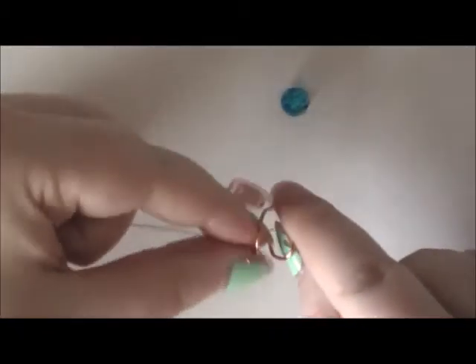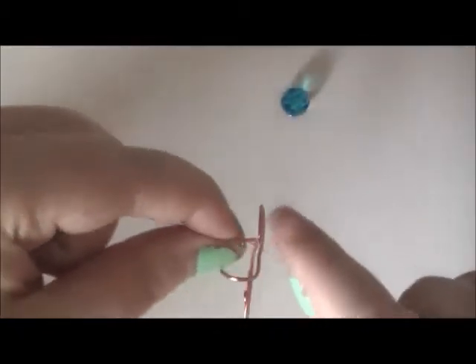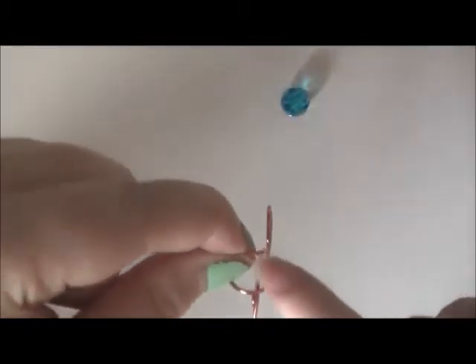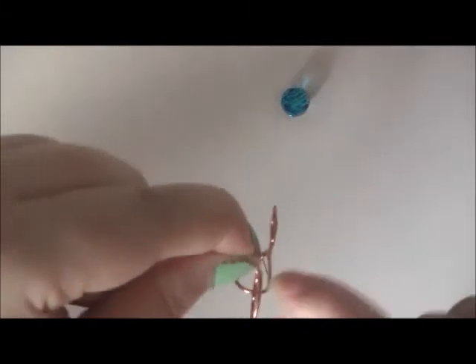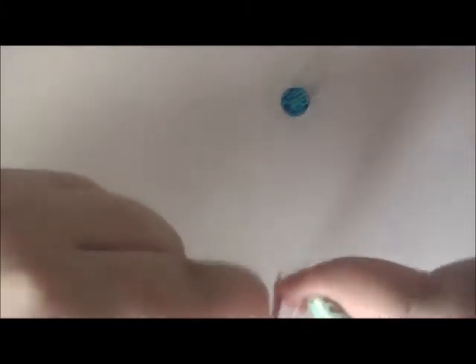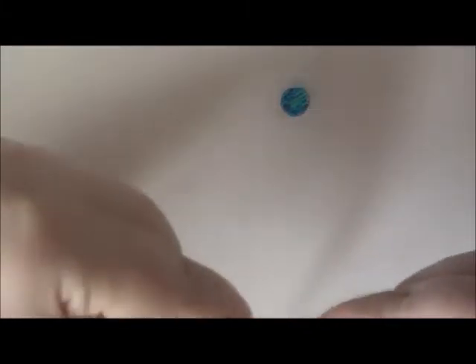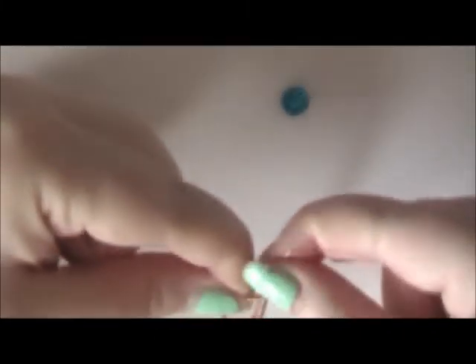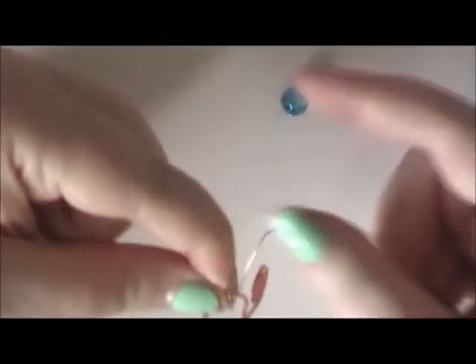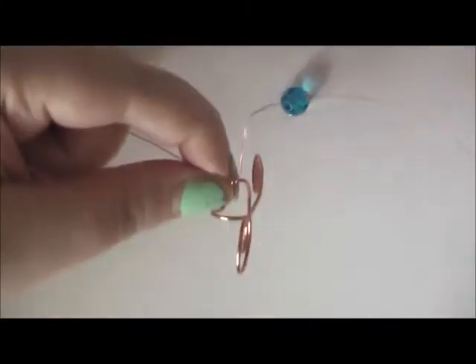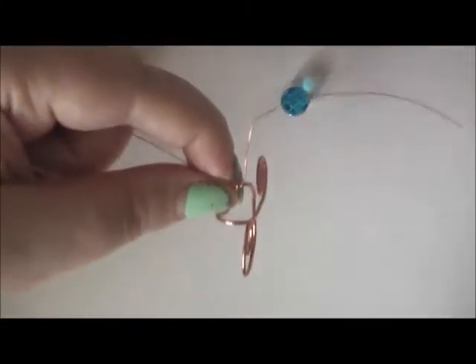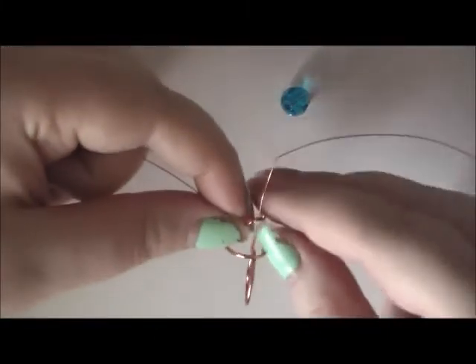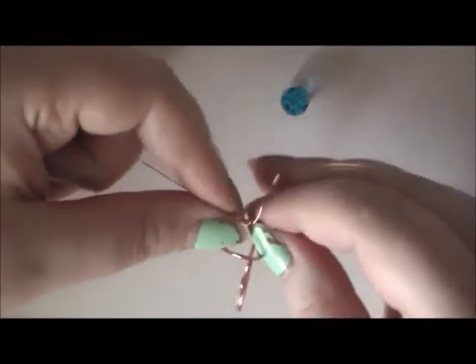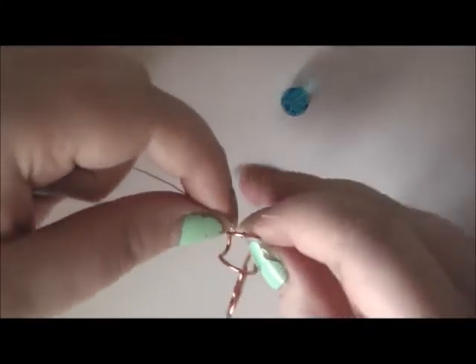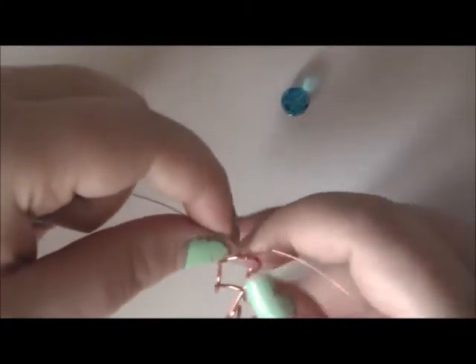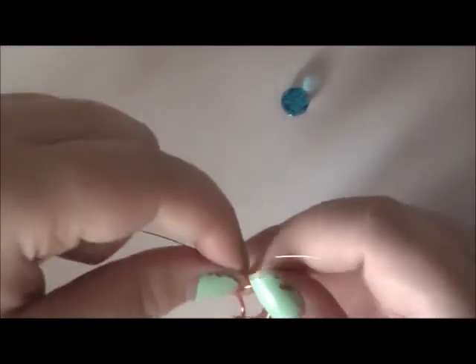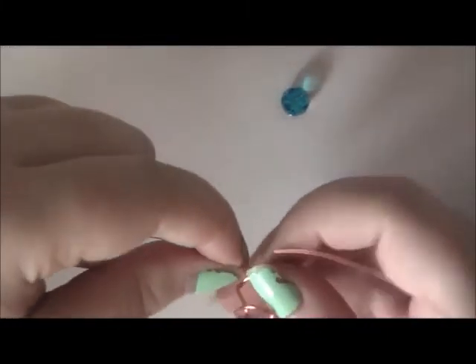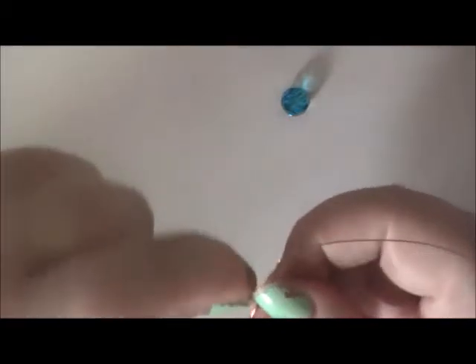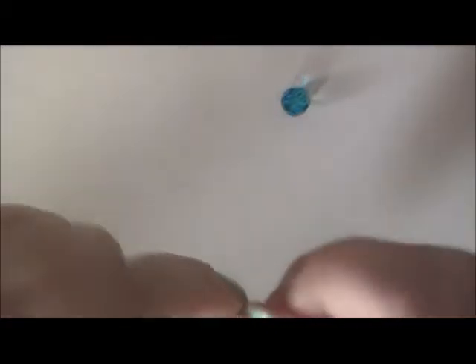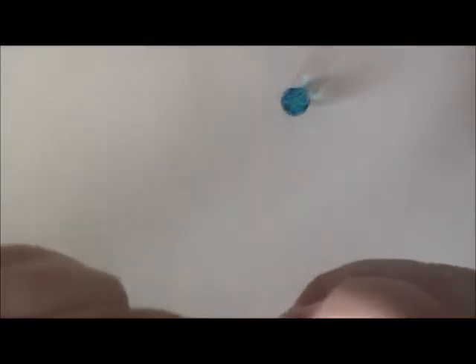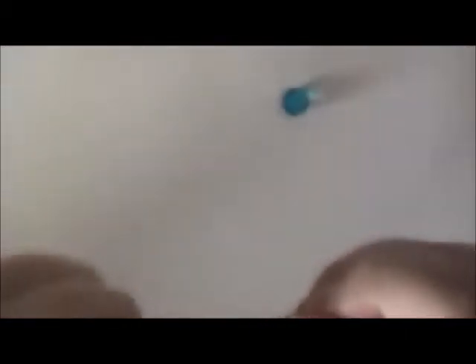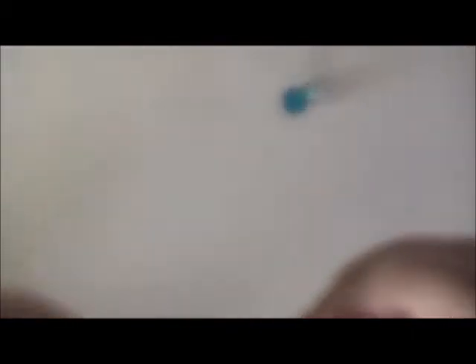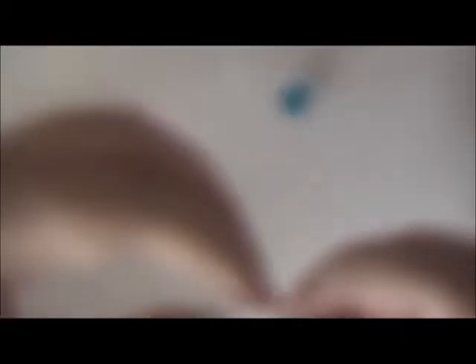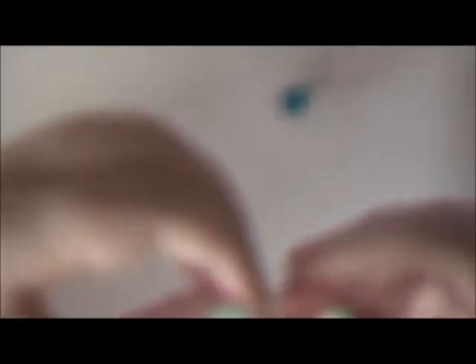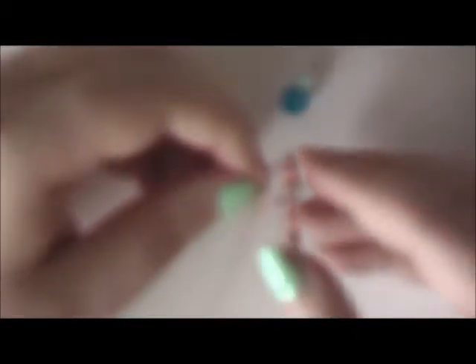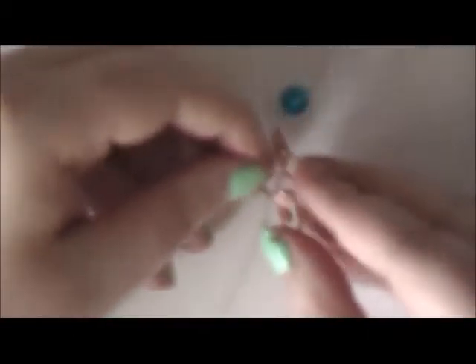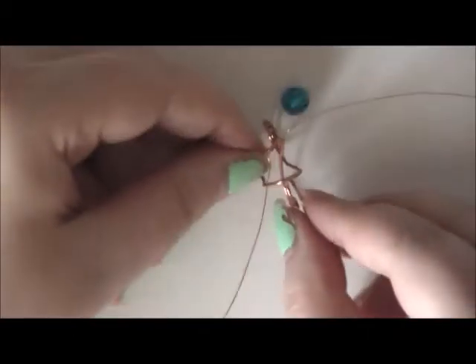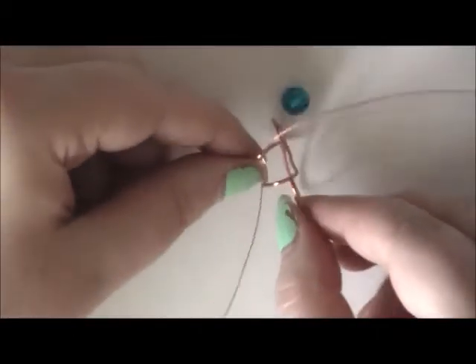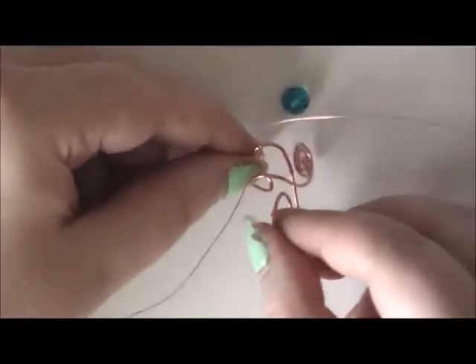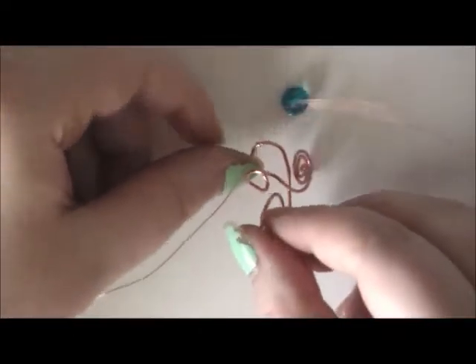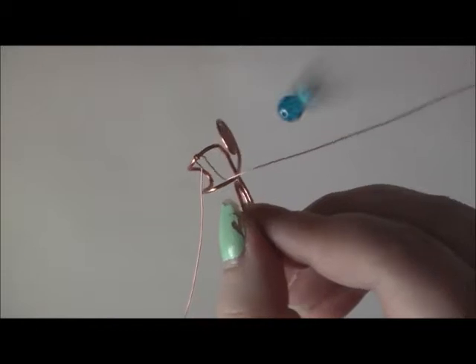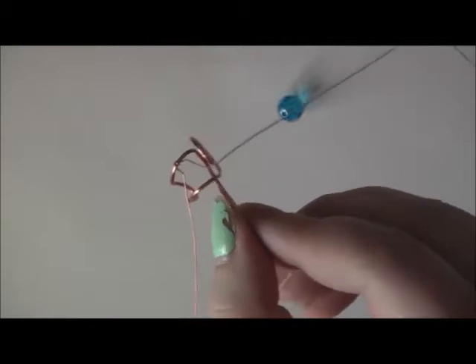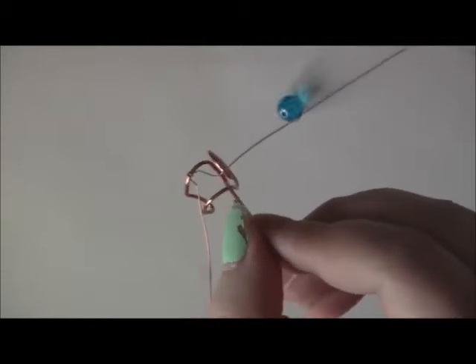Then pull it tight on both ends and basically just wrap a few coils around this wire so it stays on. Like that — little coils.